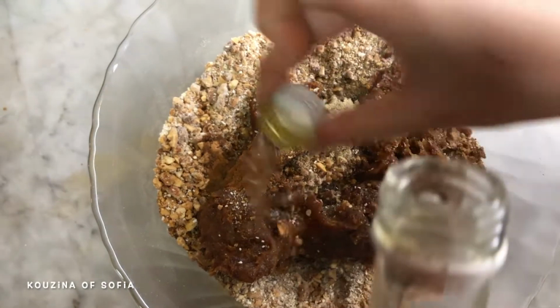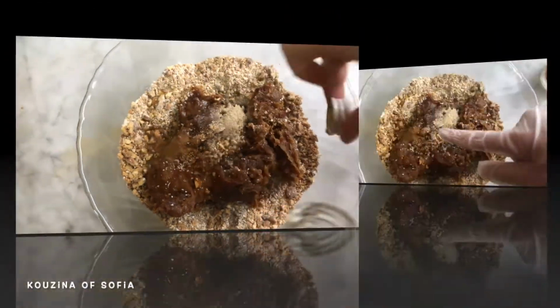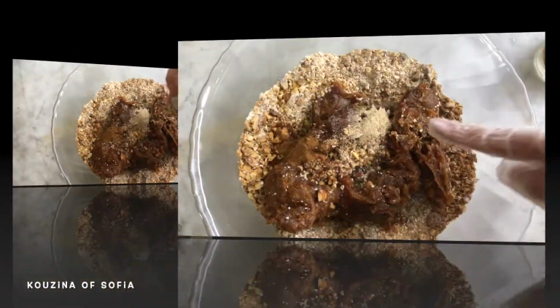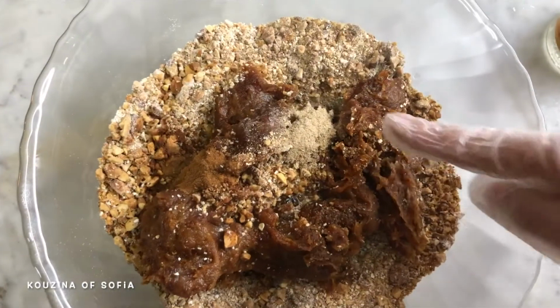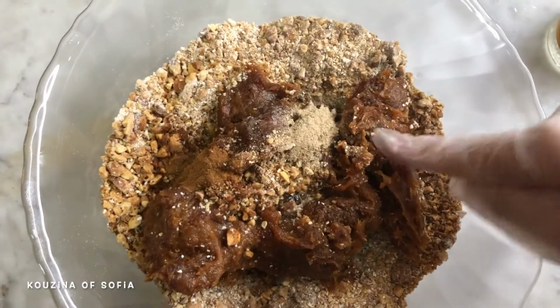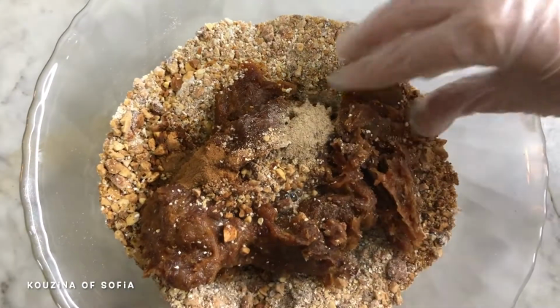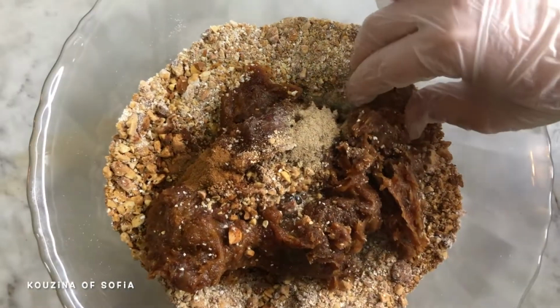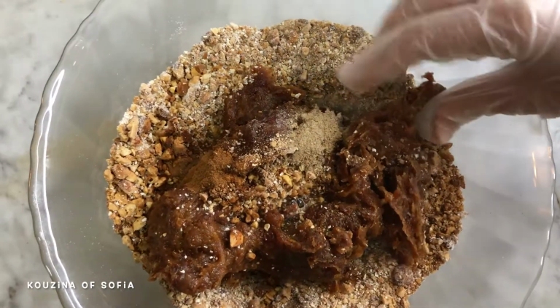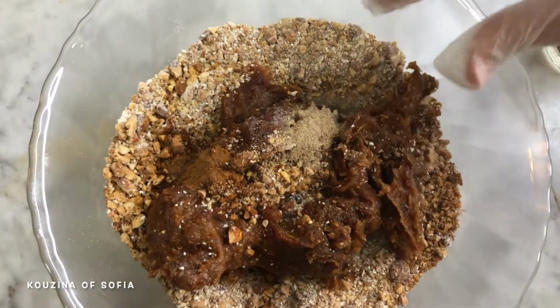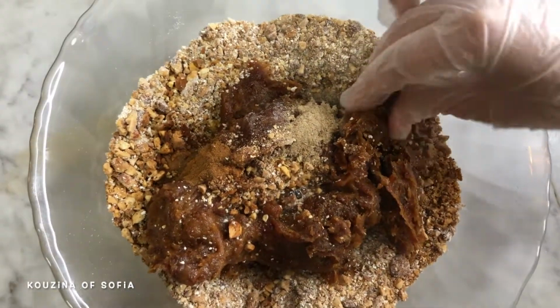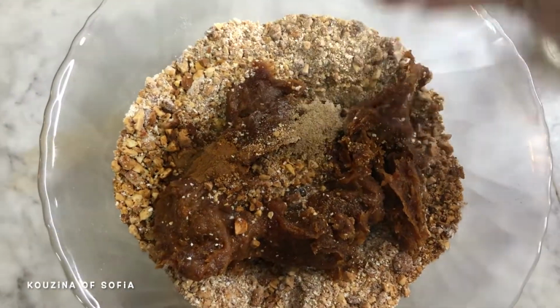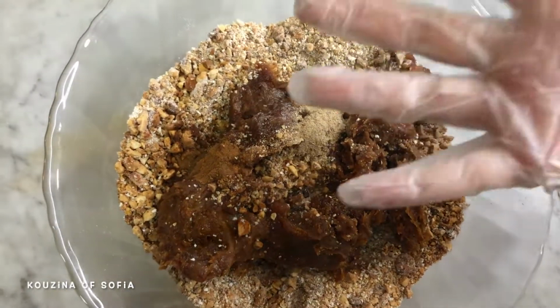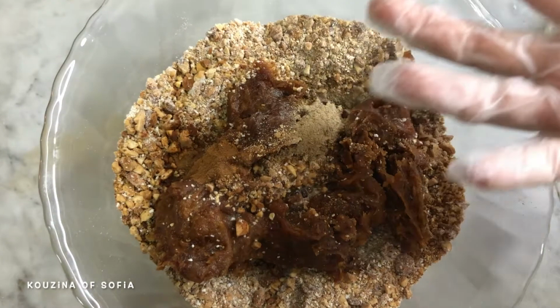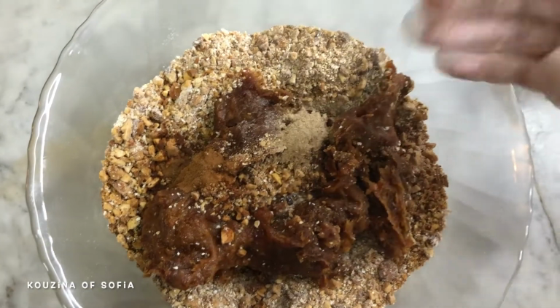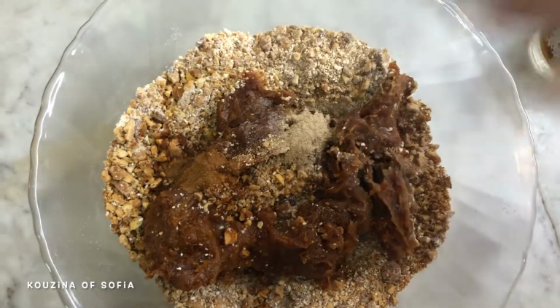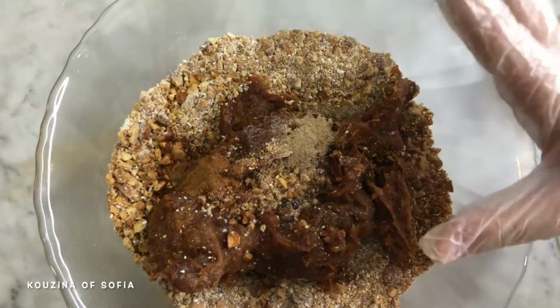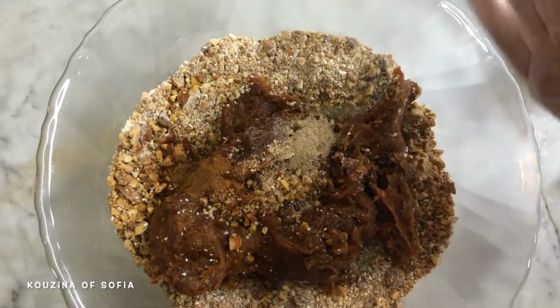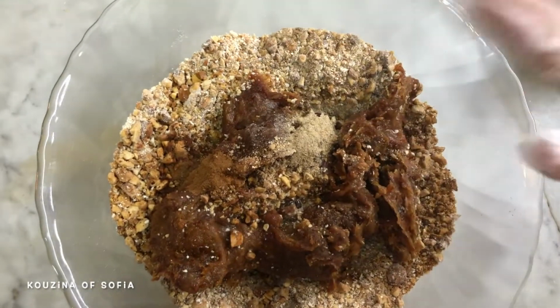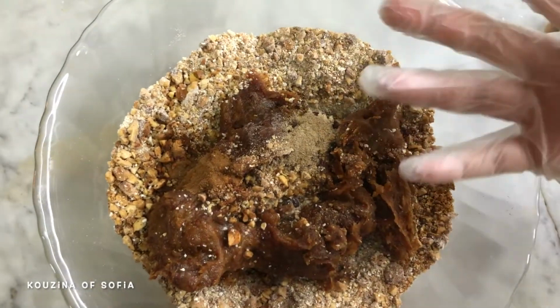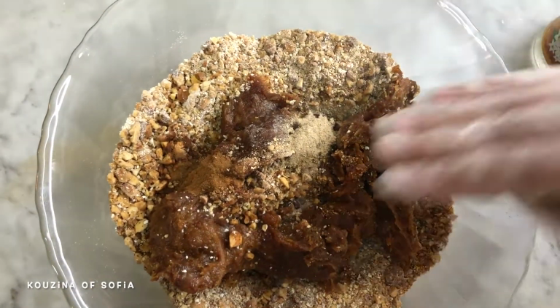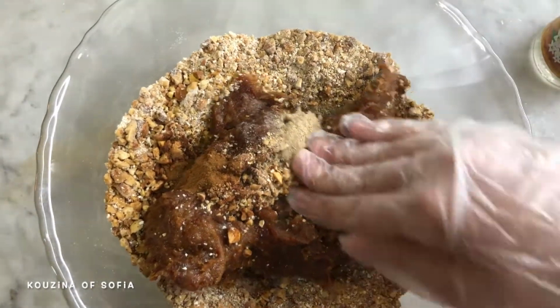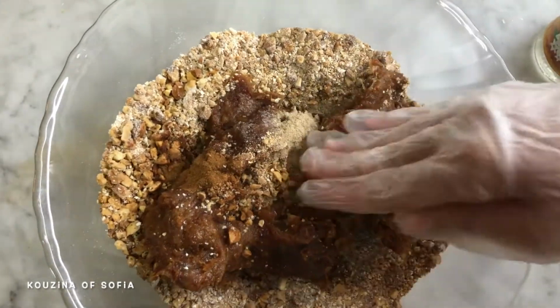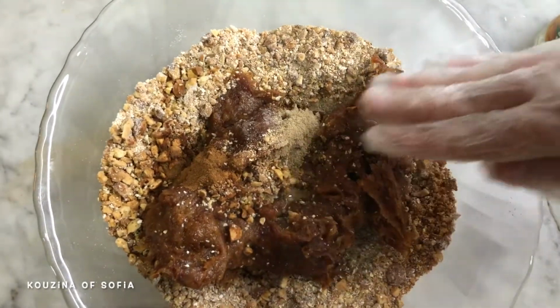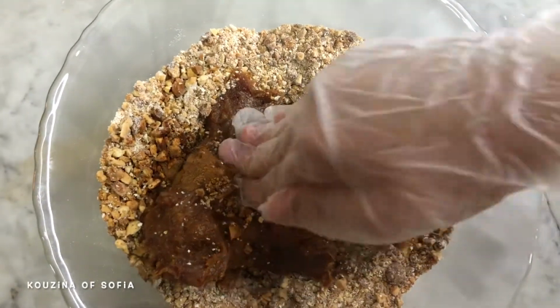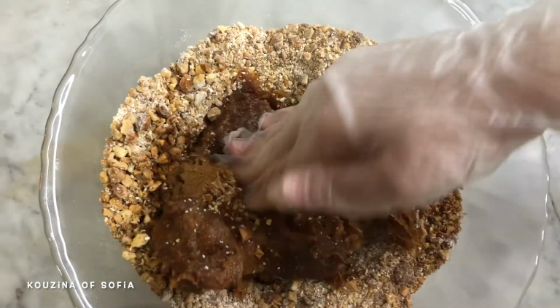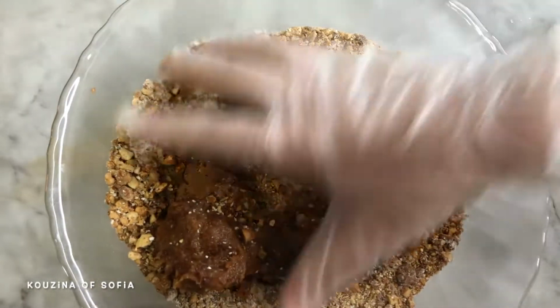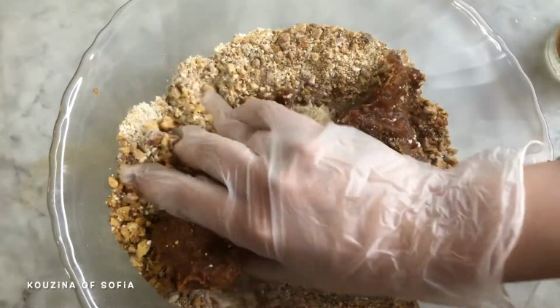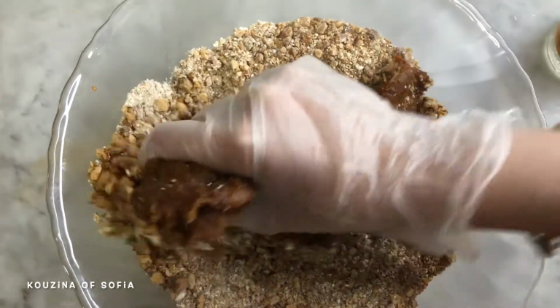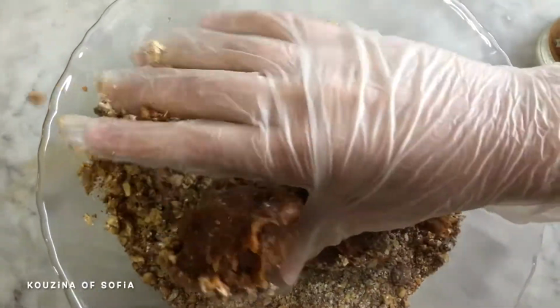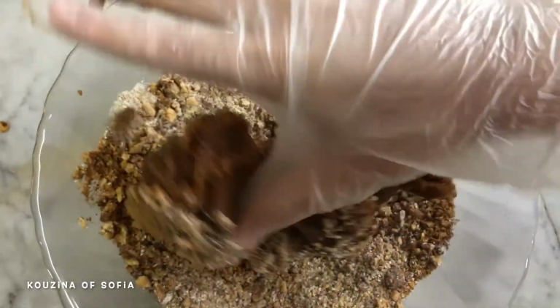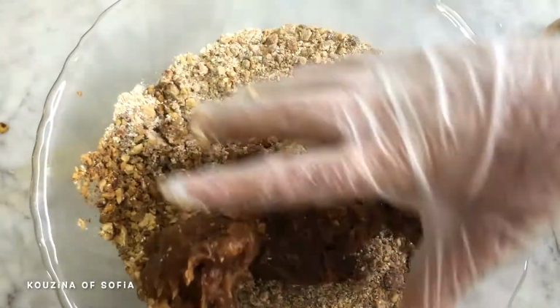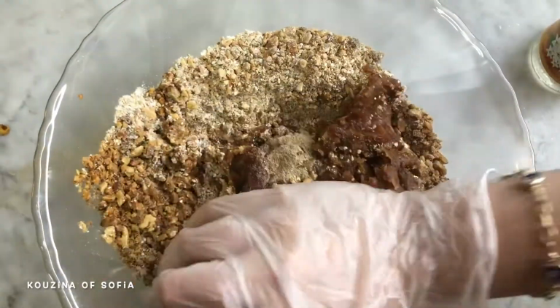Now we'll mix this around. It's very hard and sticky so you need to use your hands instead of a spoon. Just put on a glove and mix it until you get a smooth, fine paste.